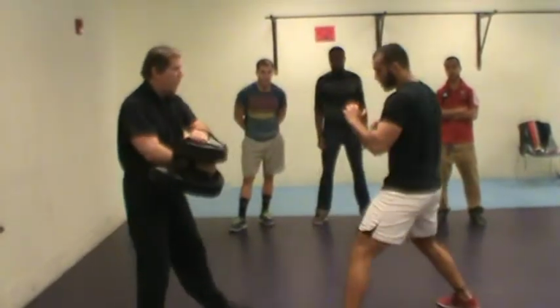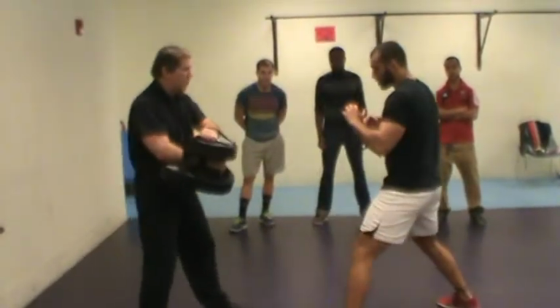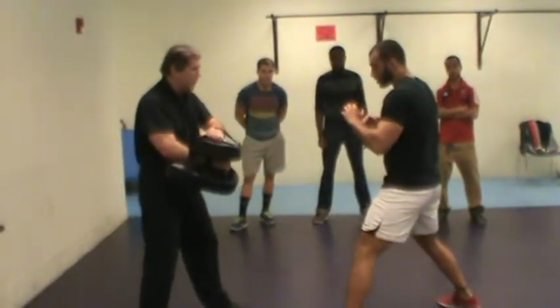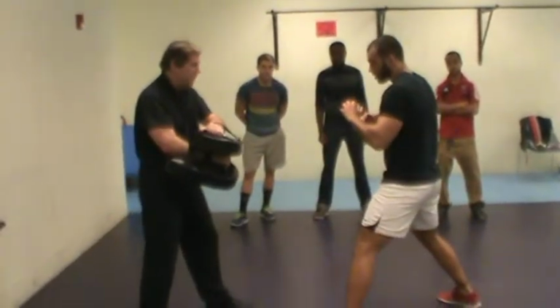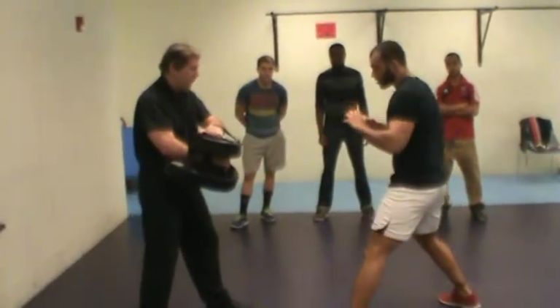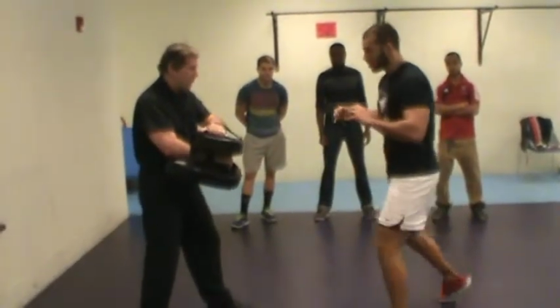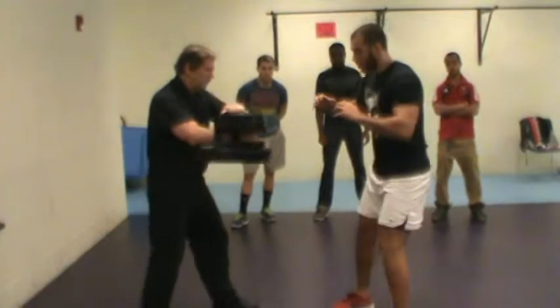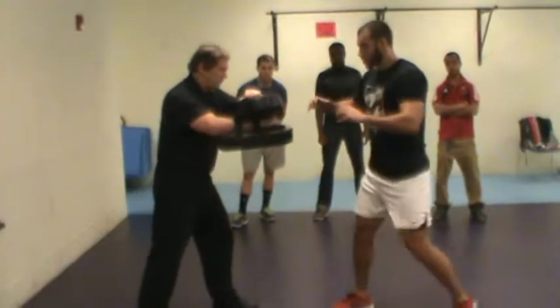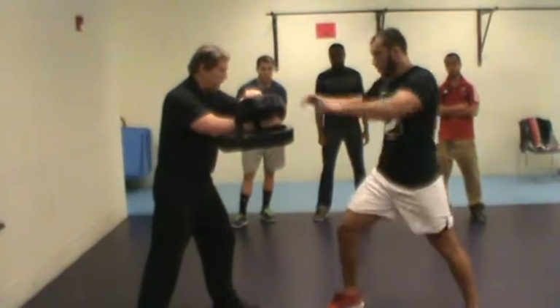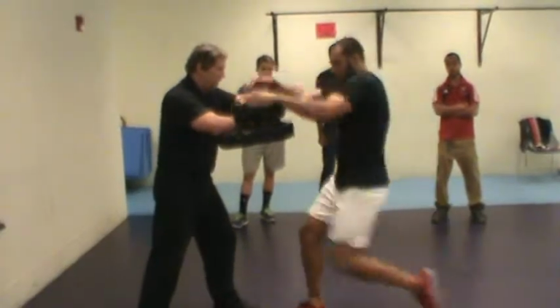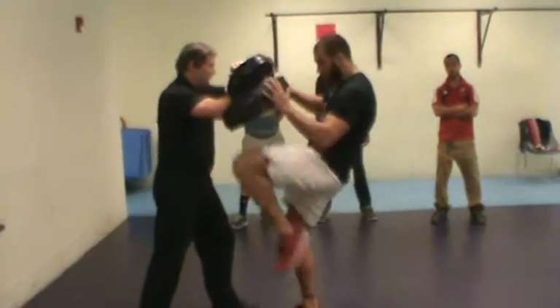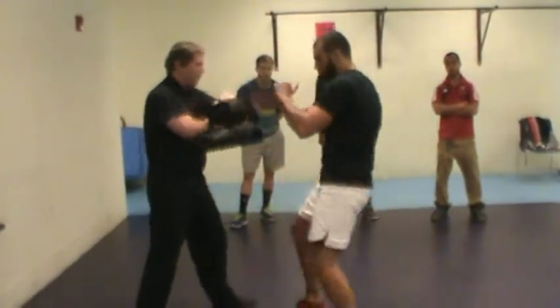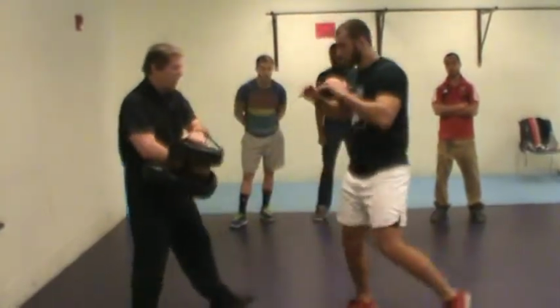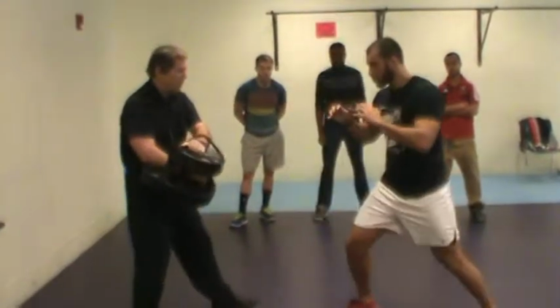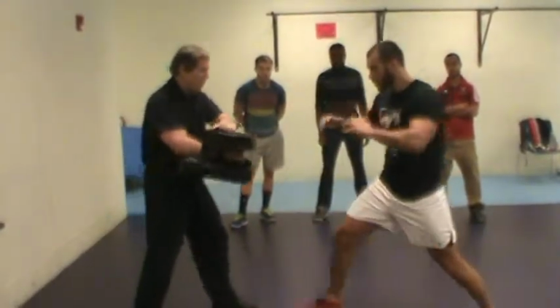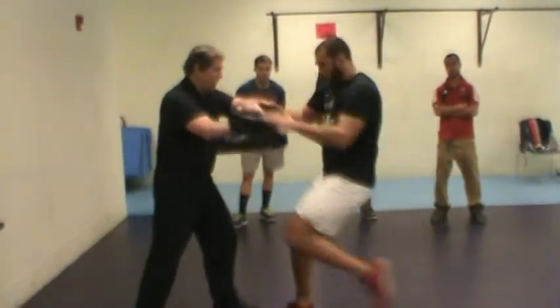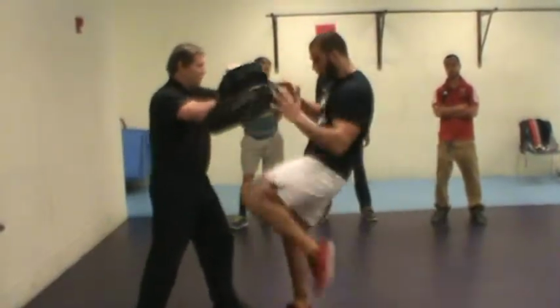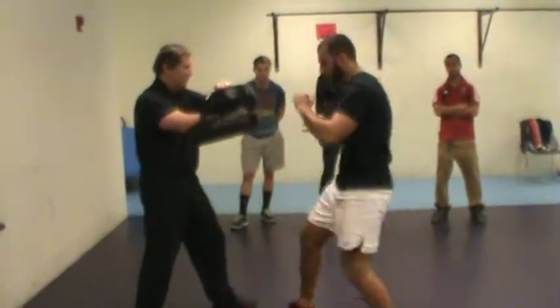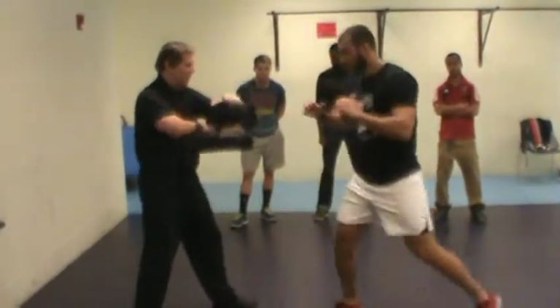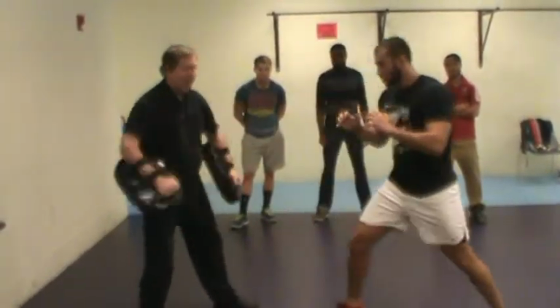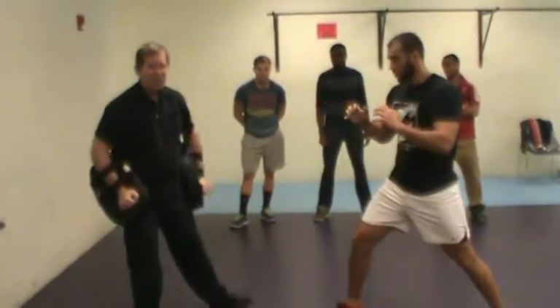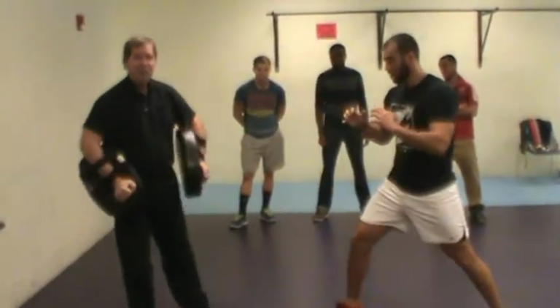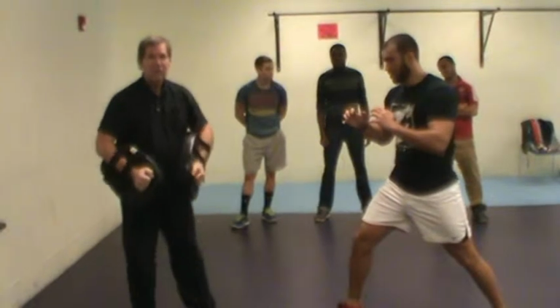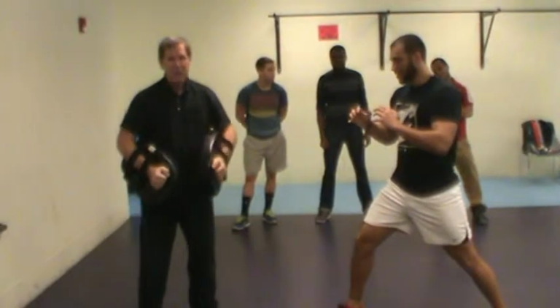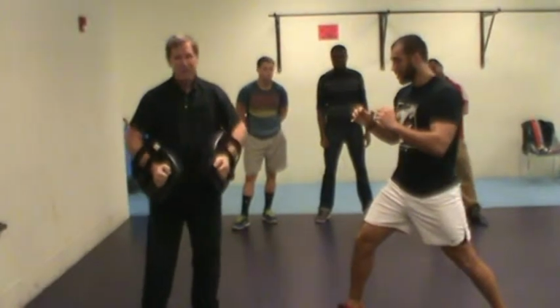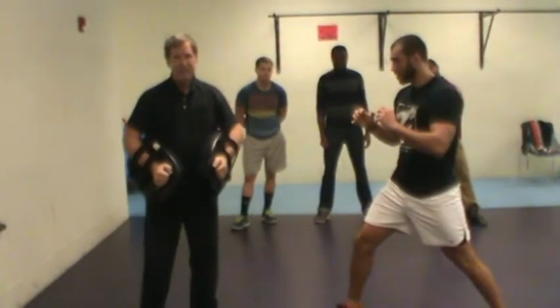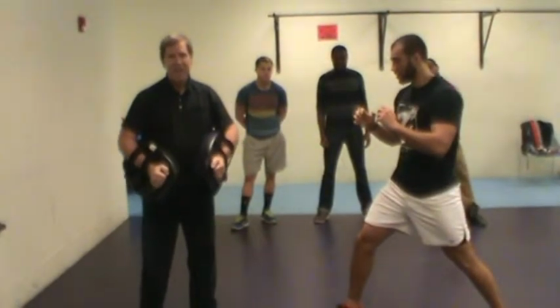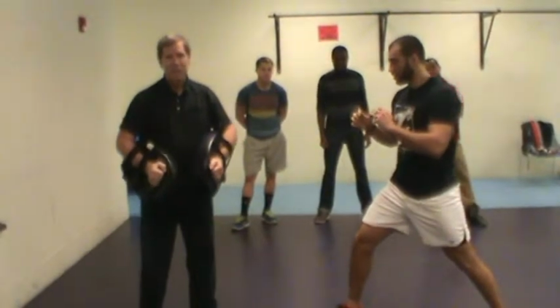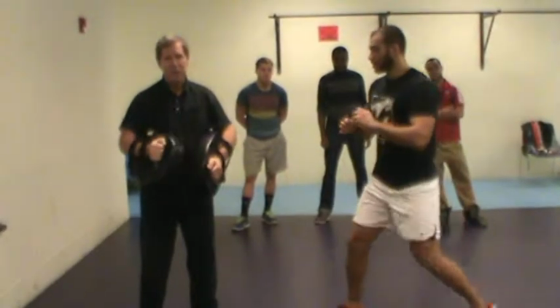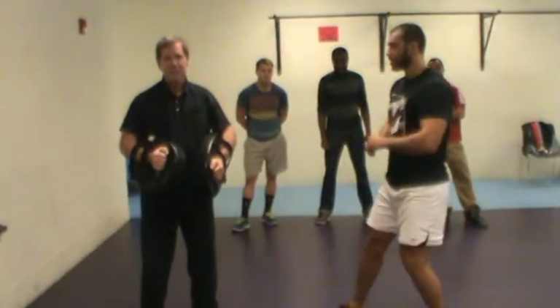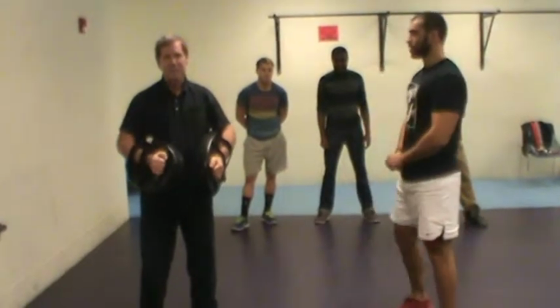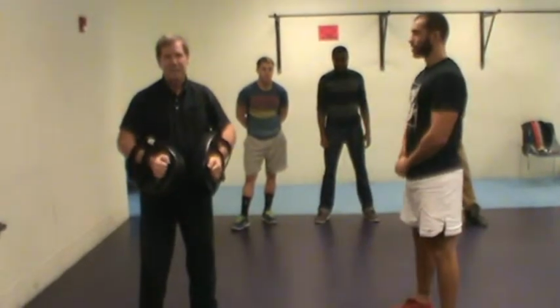Now pull your left foot back and hit with your left knee. Good. And one more. Good. All right. So it takes some practice to get these down, but you practice on these techniques.